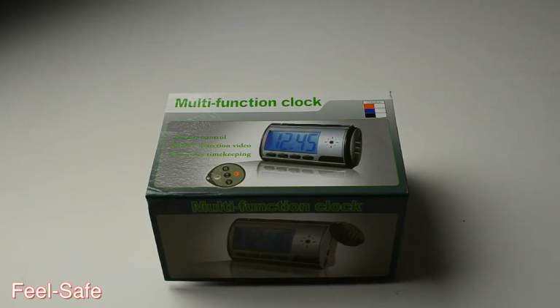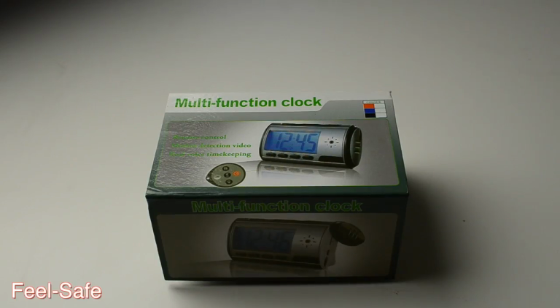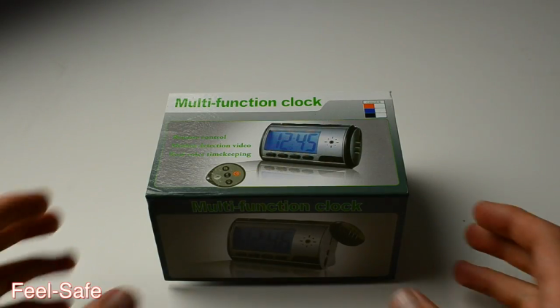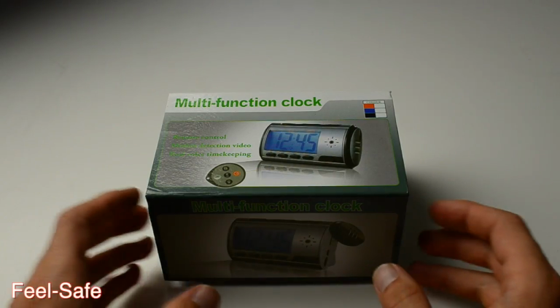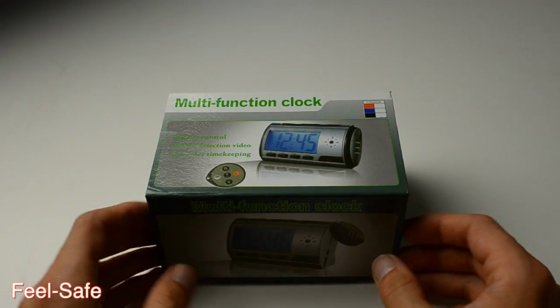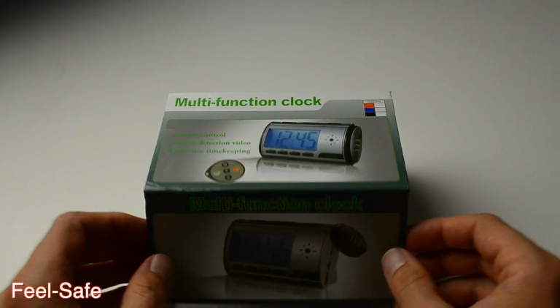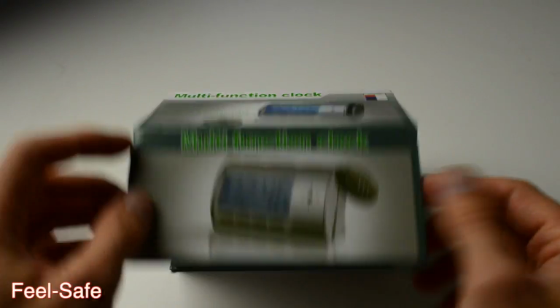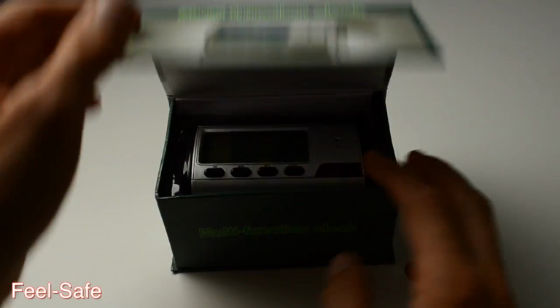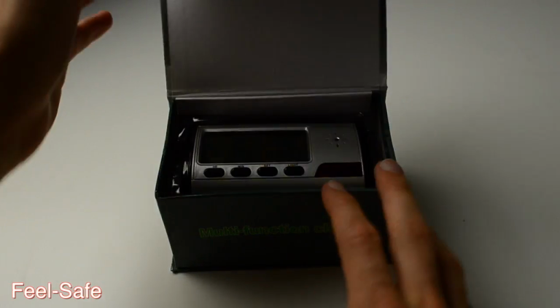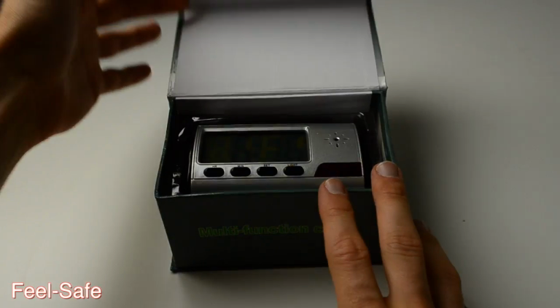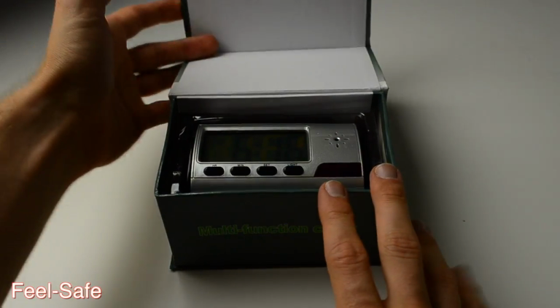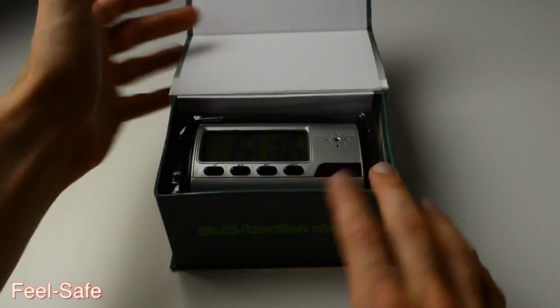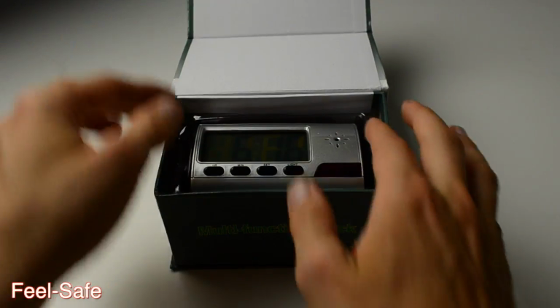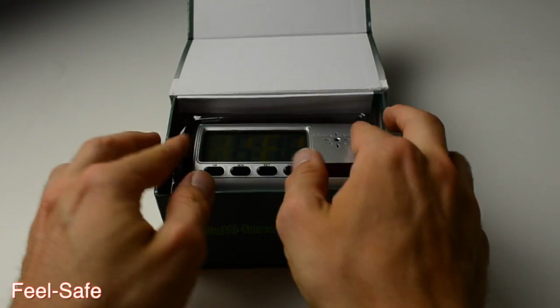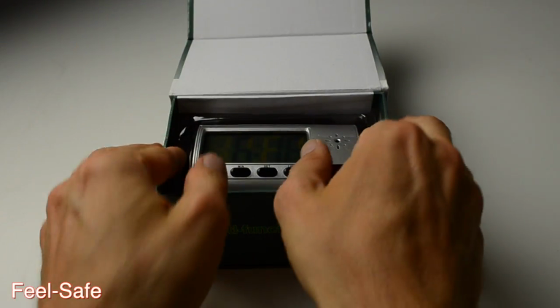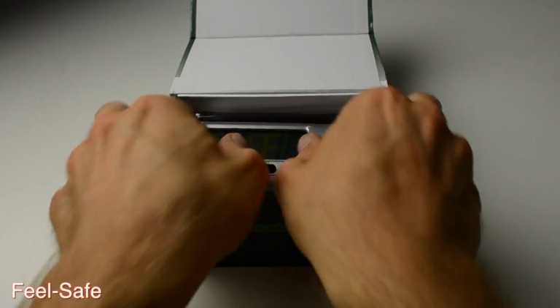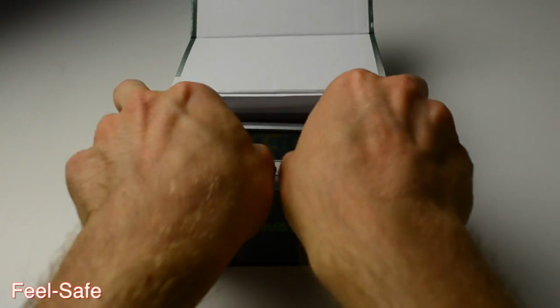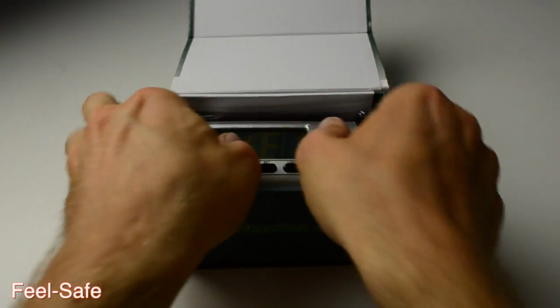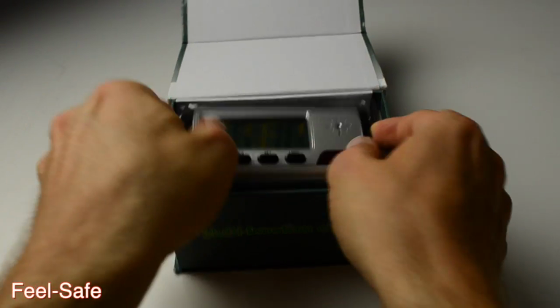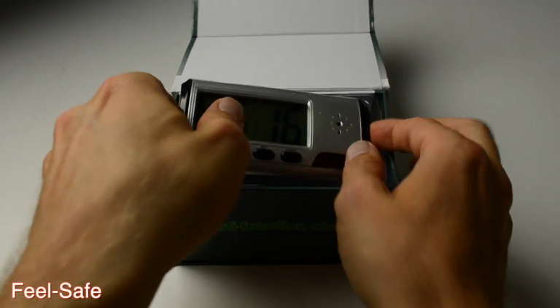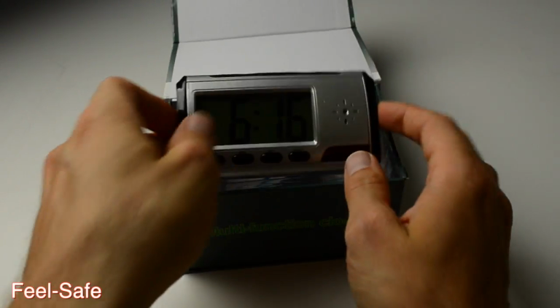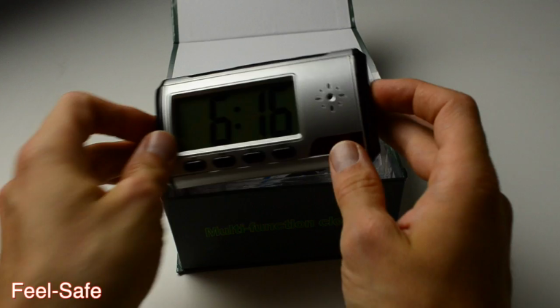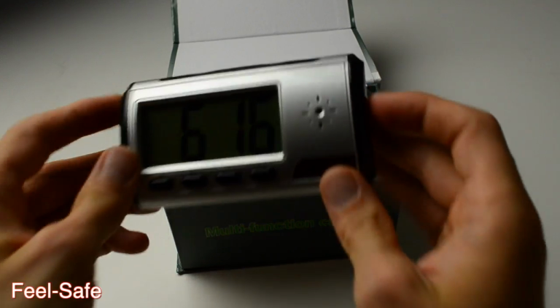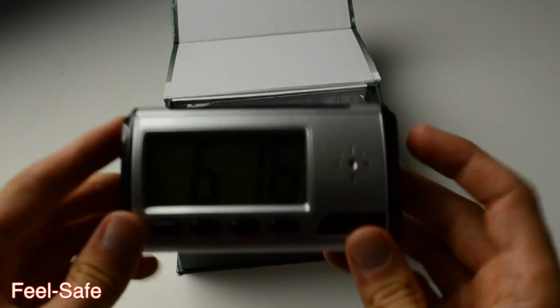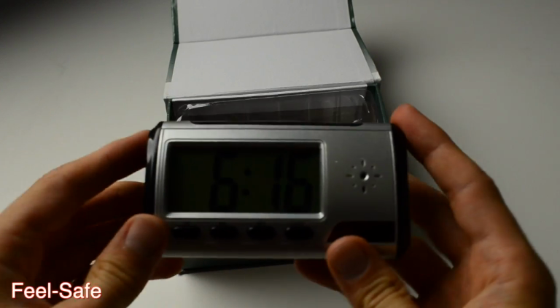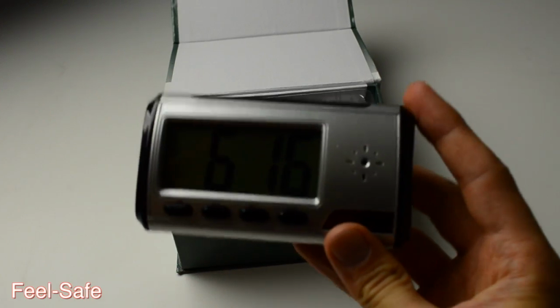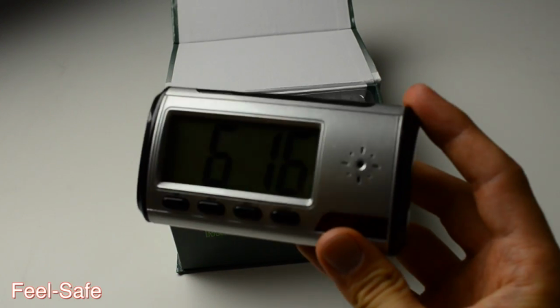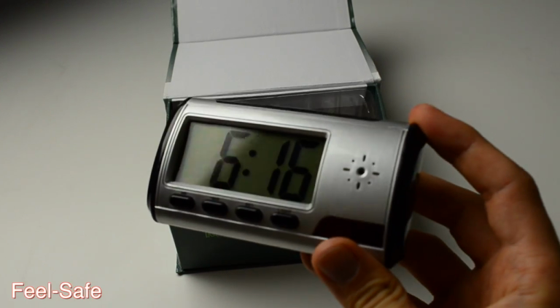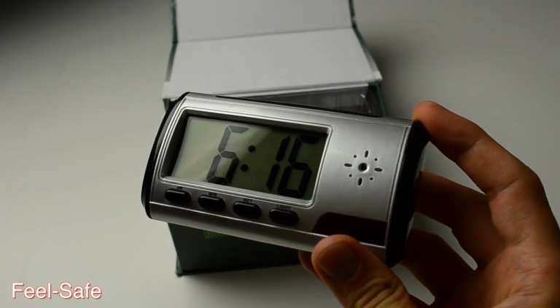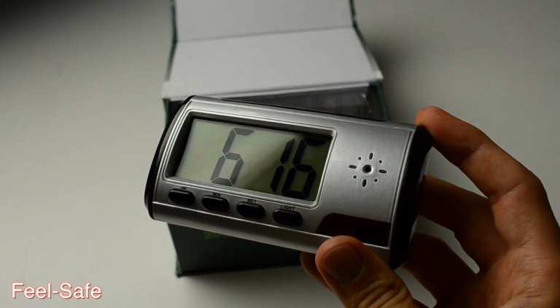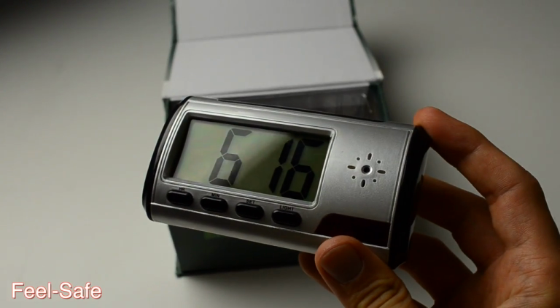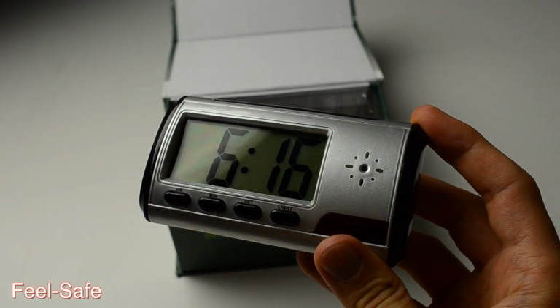This is a multi-function spy clock. Inside the box you will find a unit. Let's take a look at how to operate it.